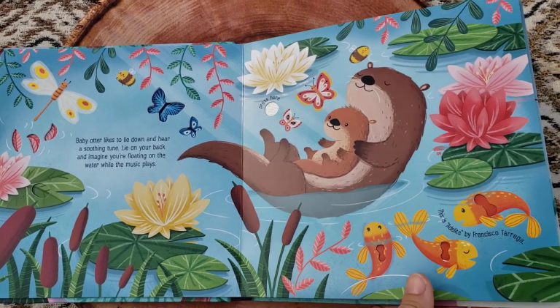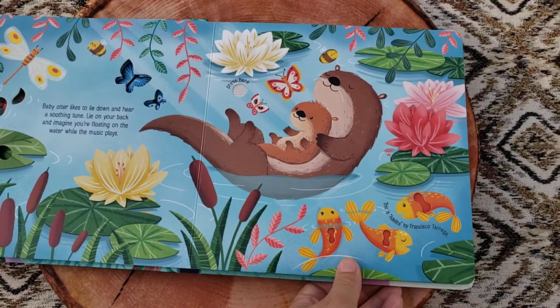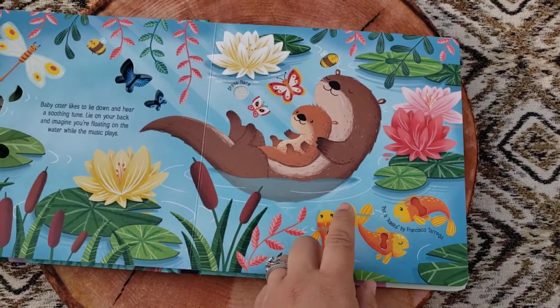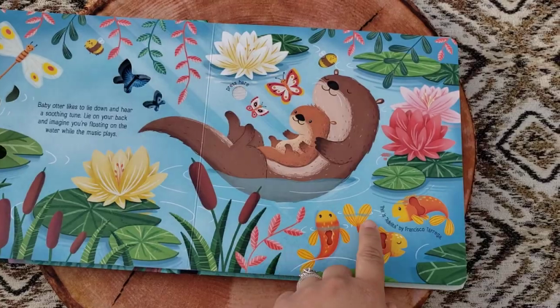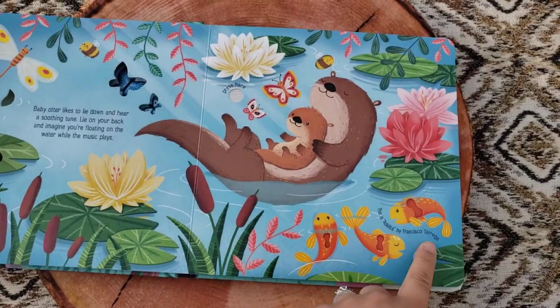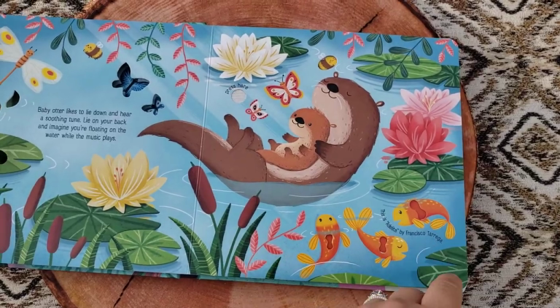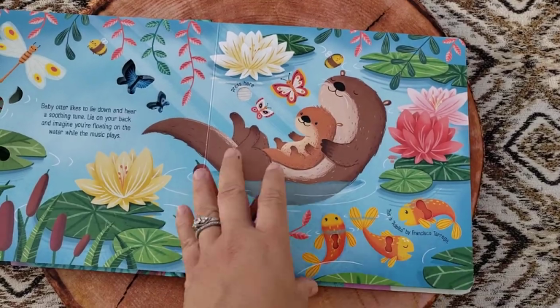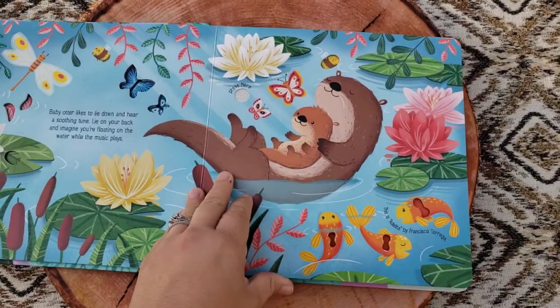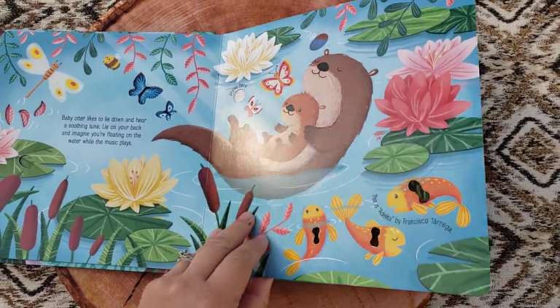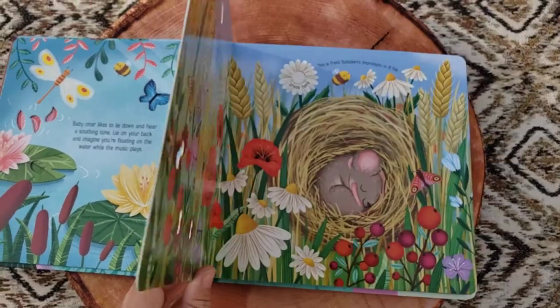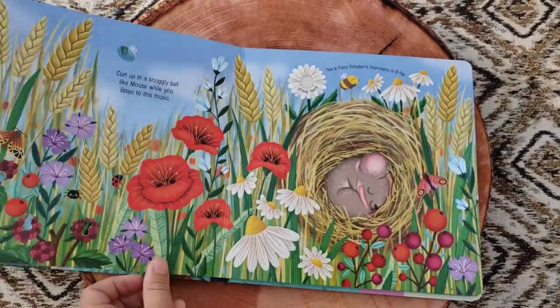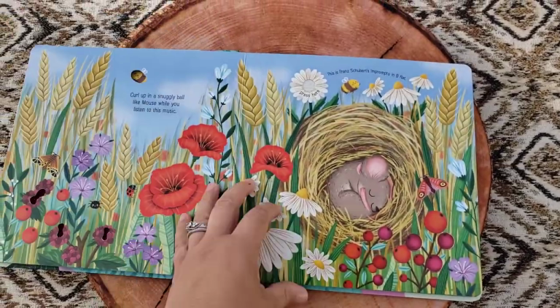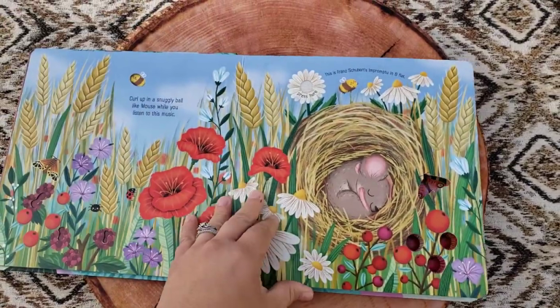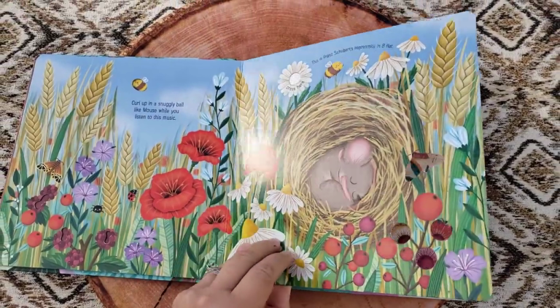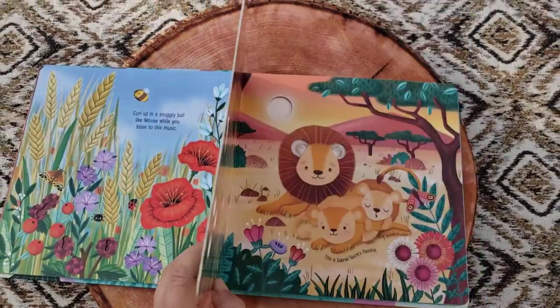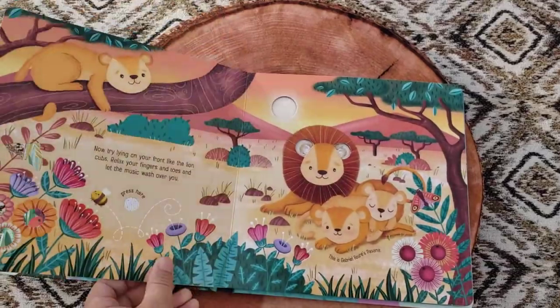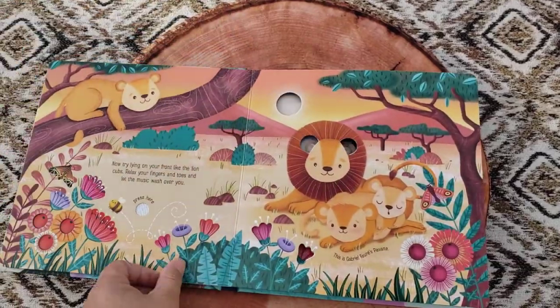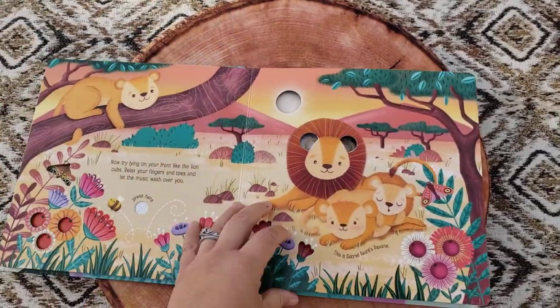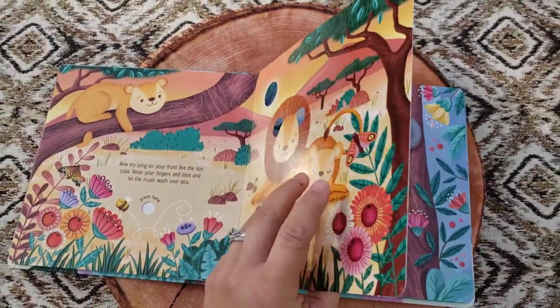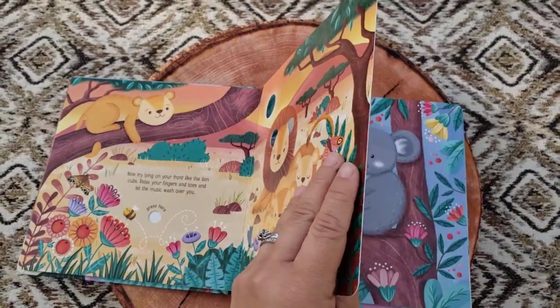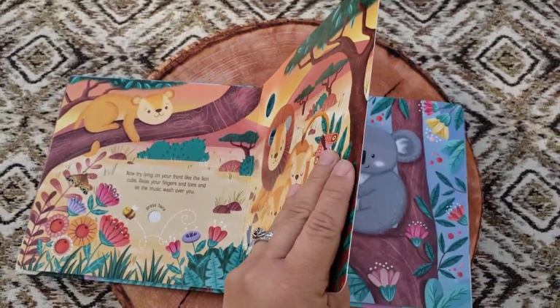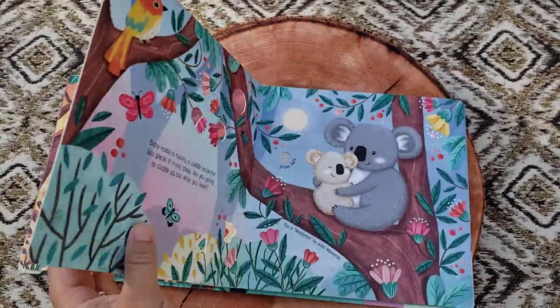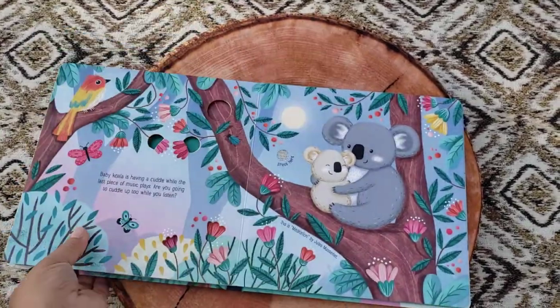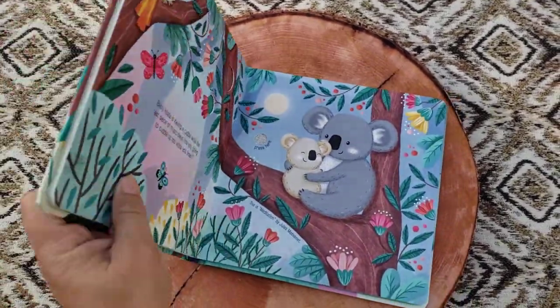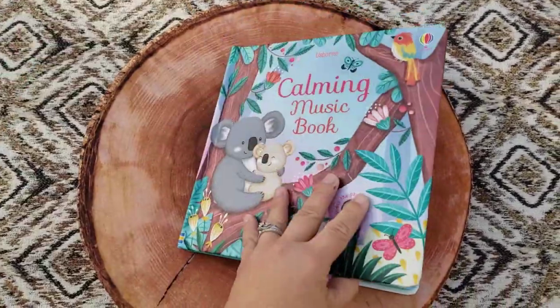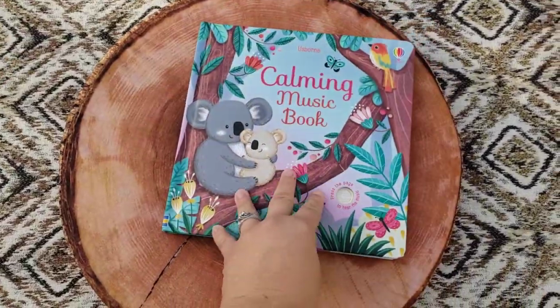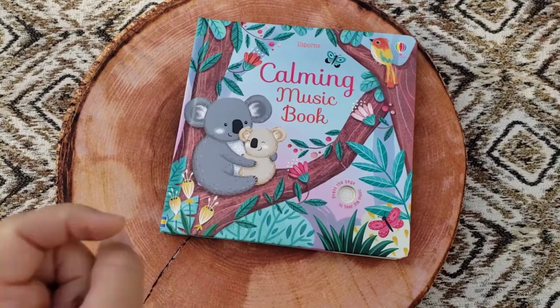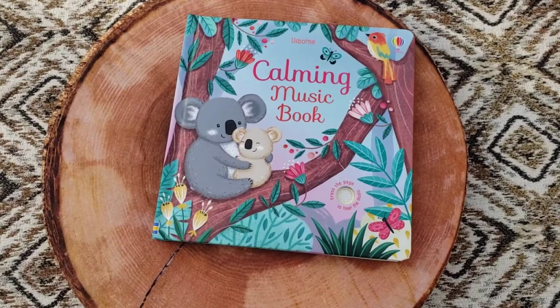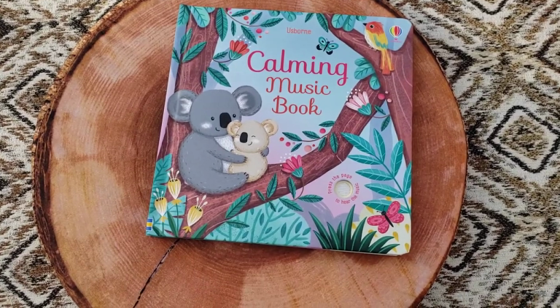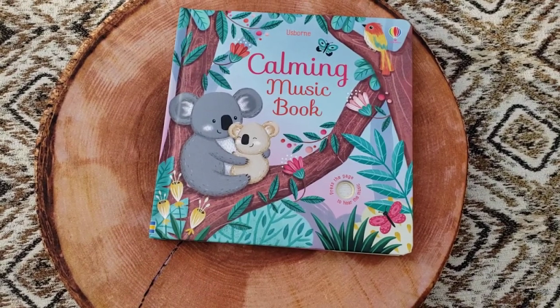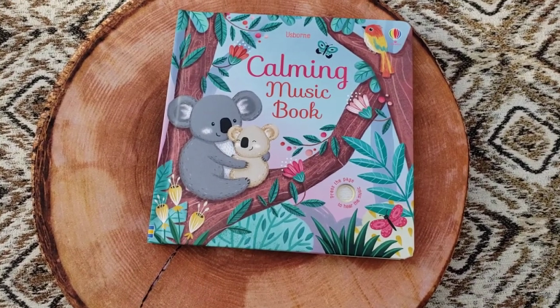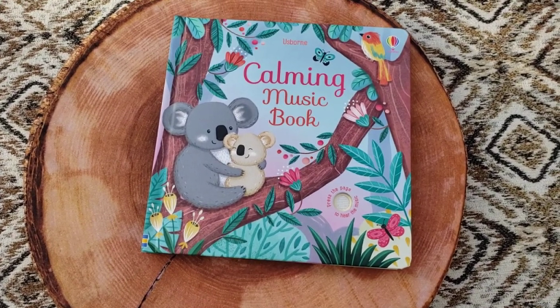I love how each page also will tell you which song is playing, so there are five different ones in this book. This is a hardback book — the pages are like a sturdy cardstock — and this is $19.99, available on my website. The Calming Music Book.